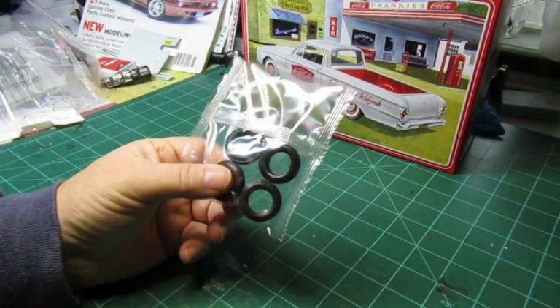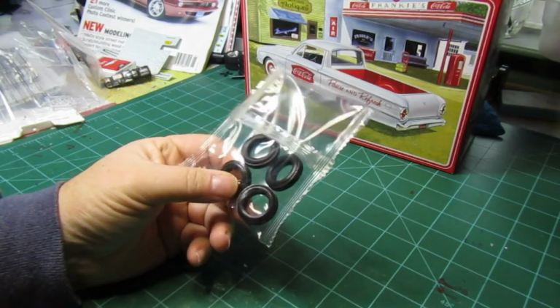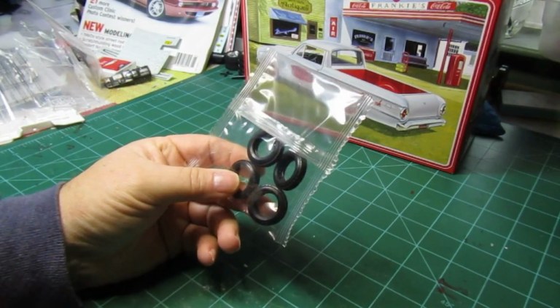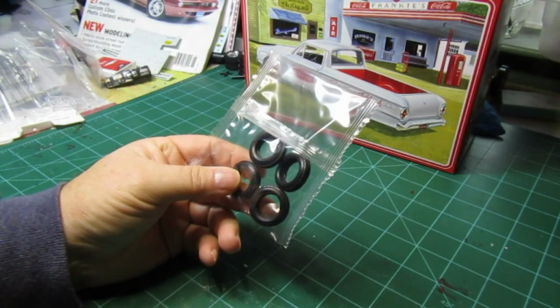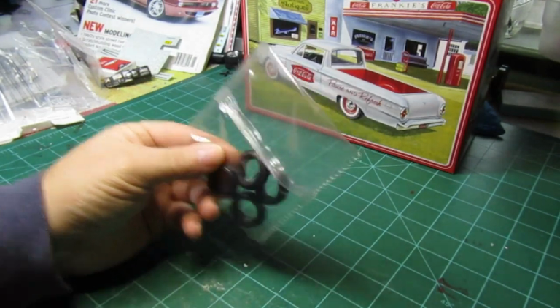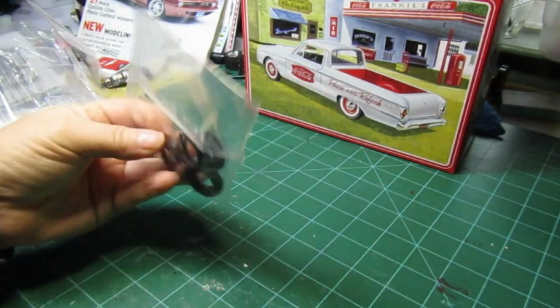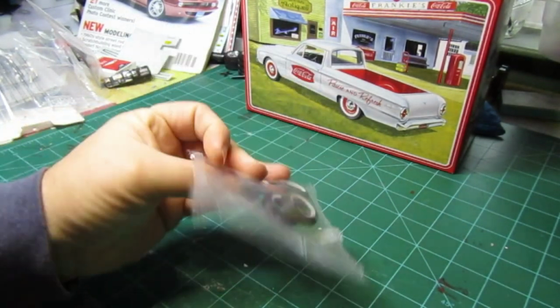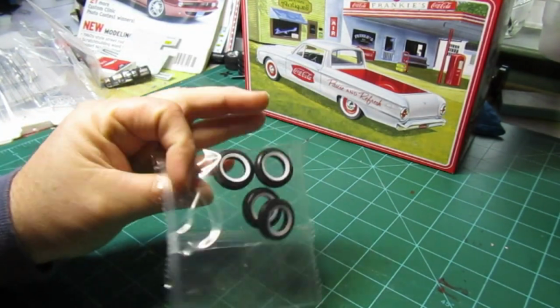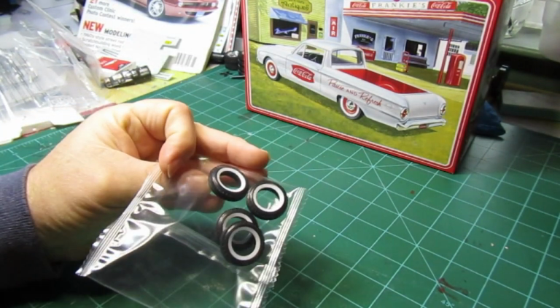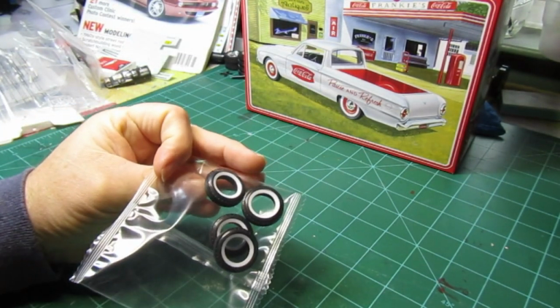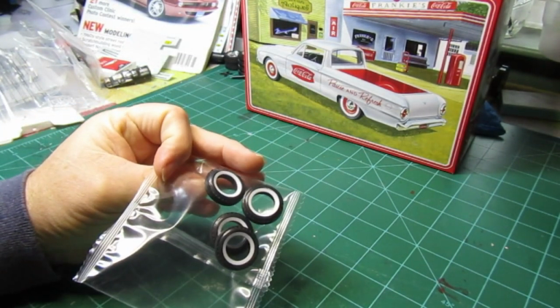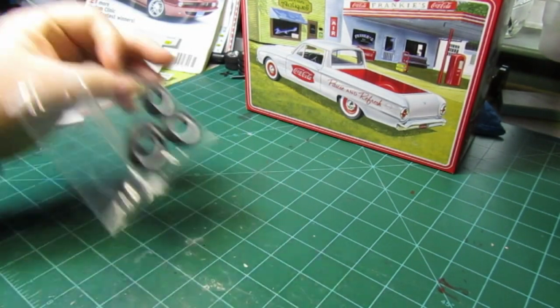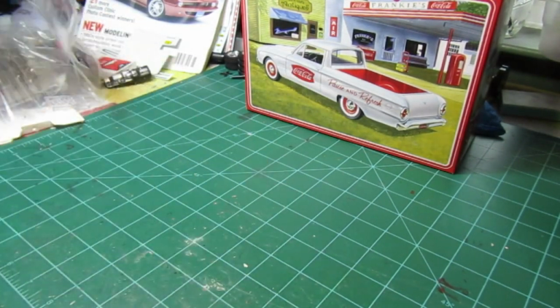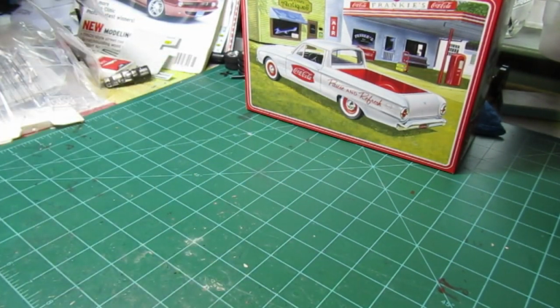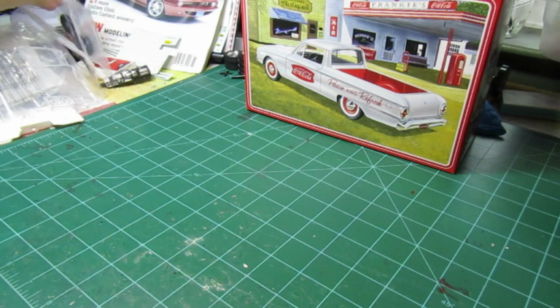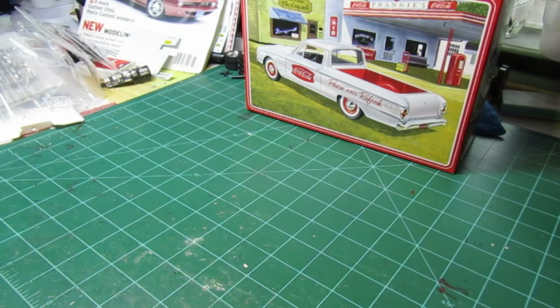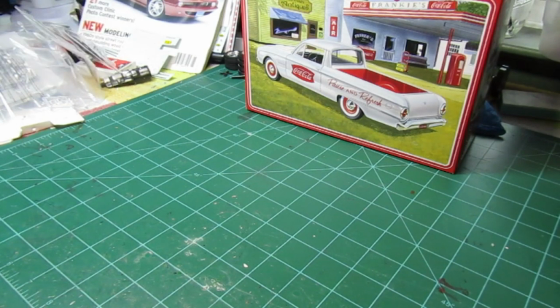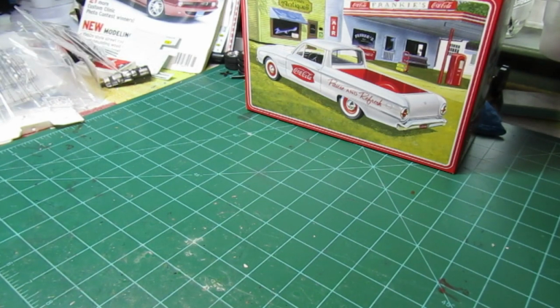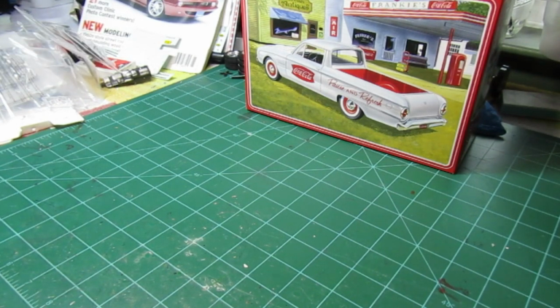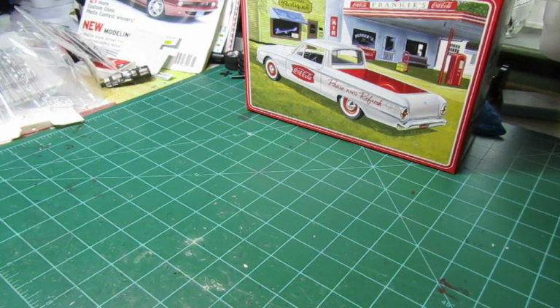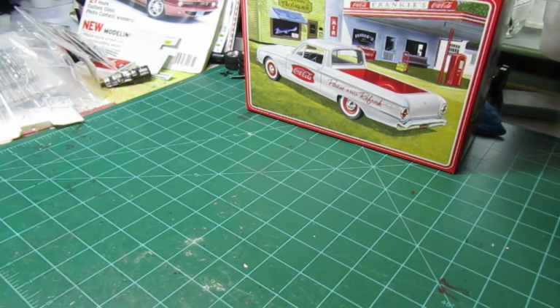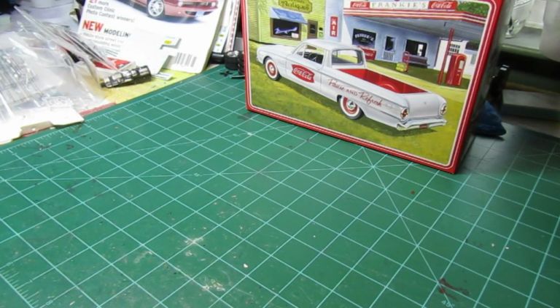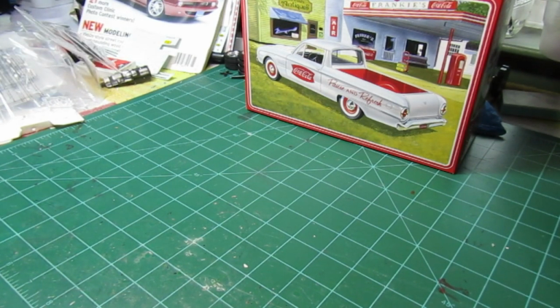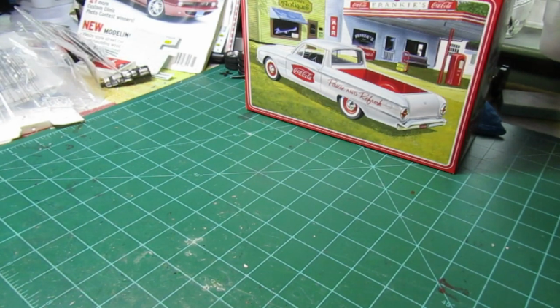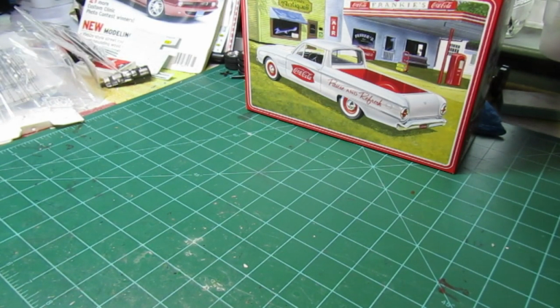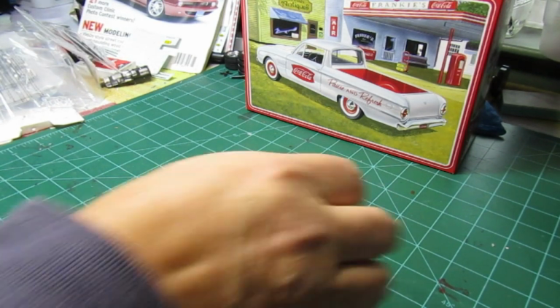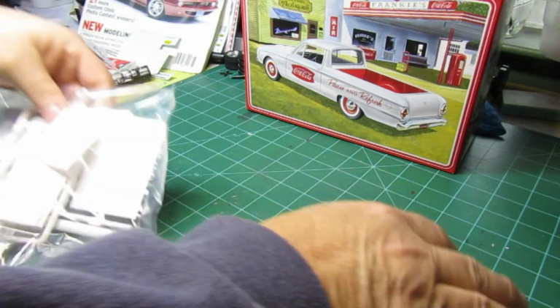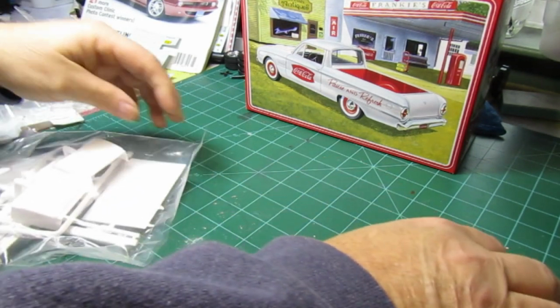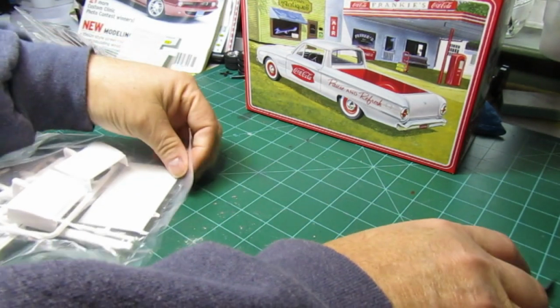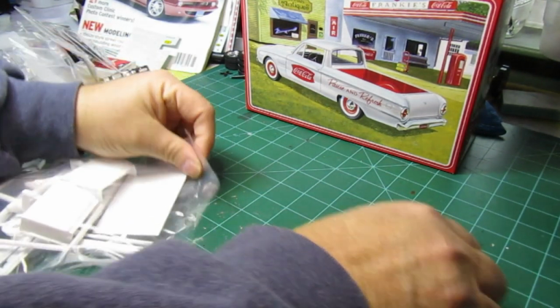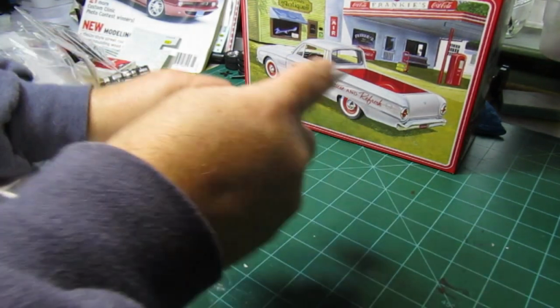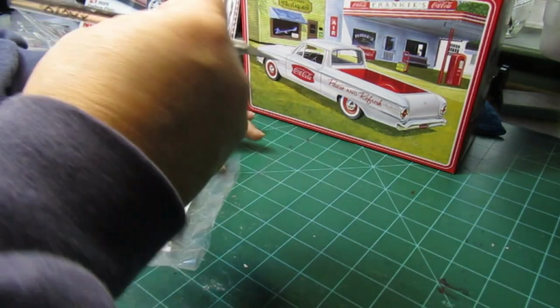It's got some nice white wall tires — you can go white wall or you can go black. Real nice little tires, I may hold on to those.